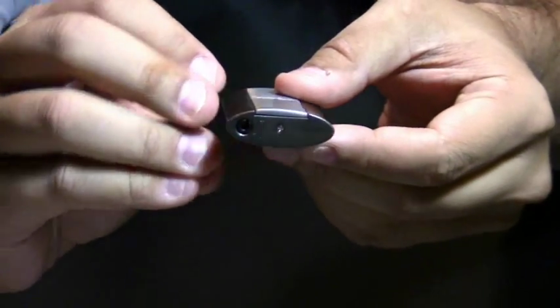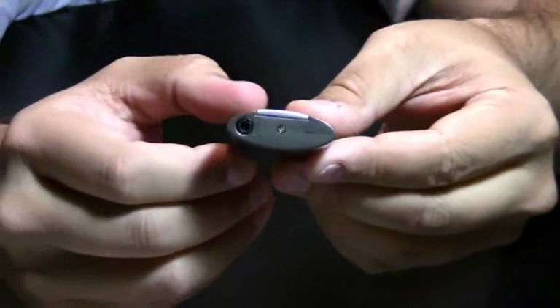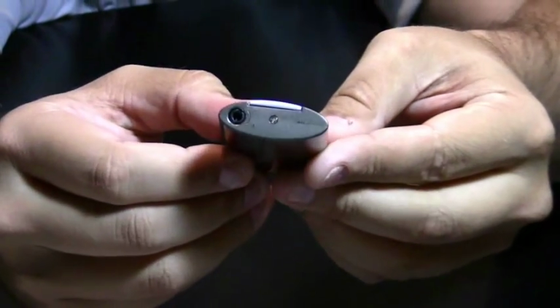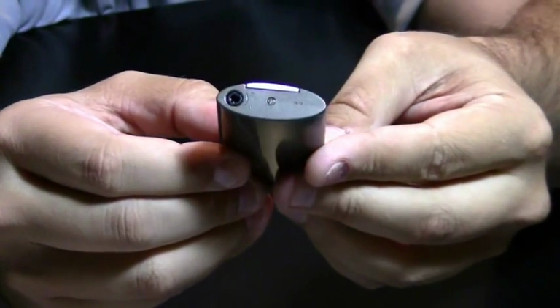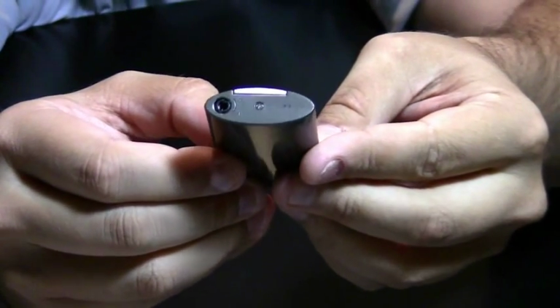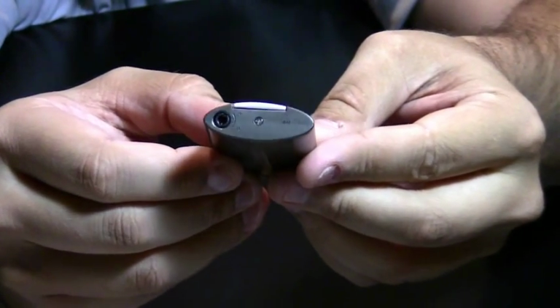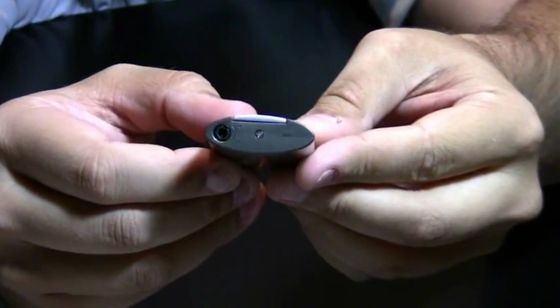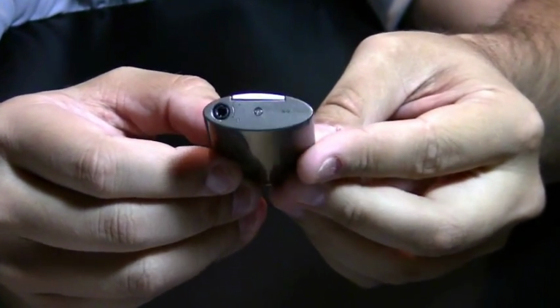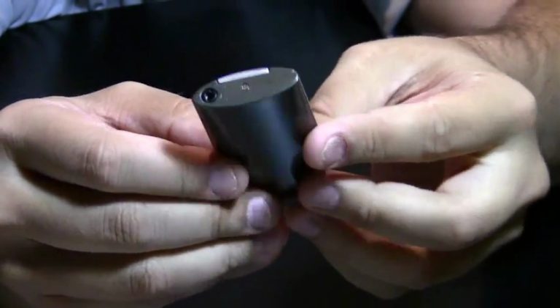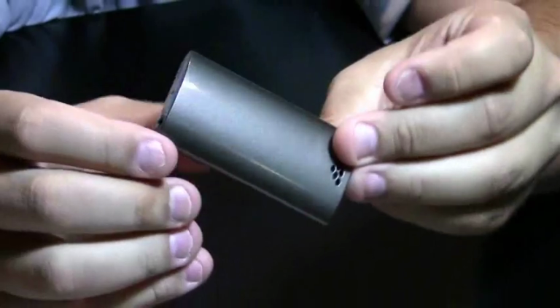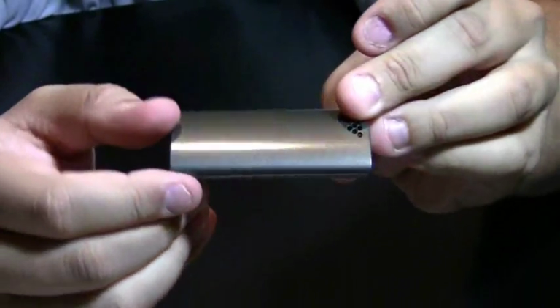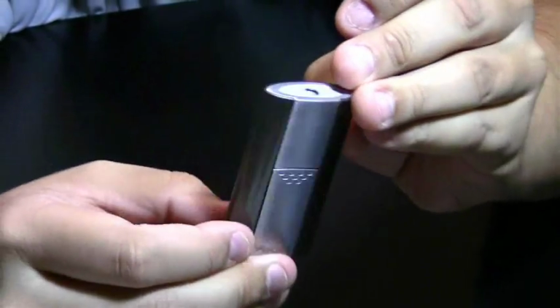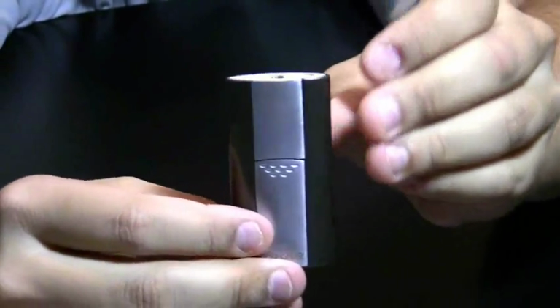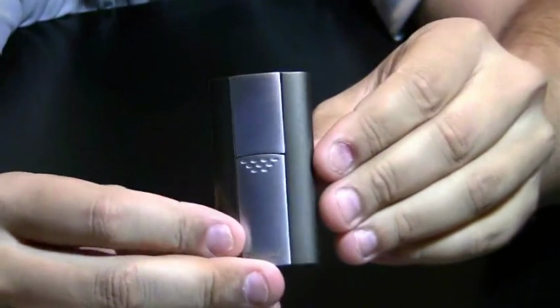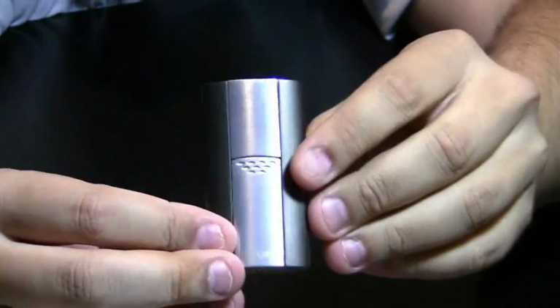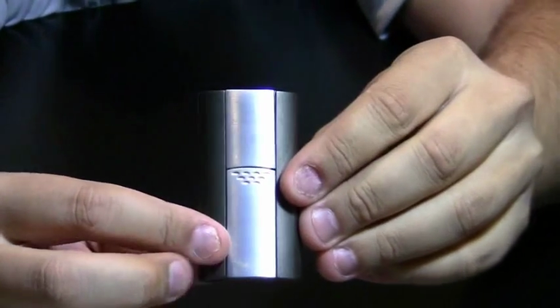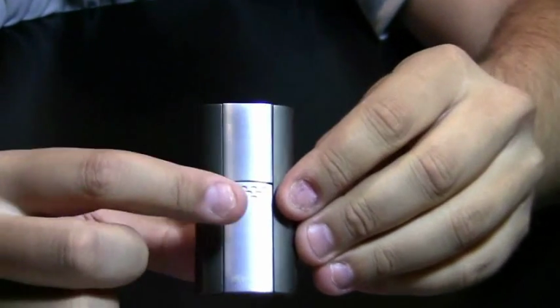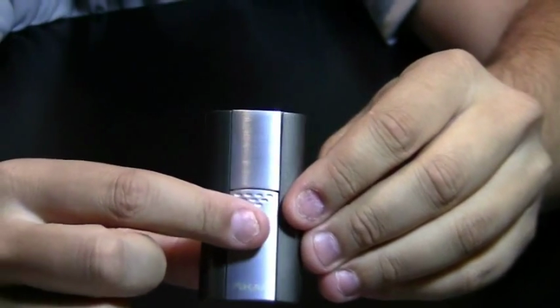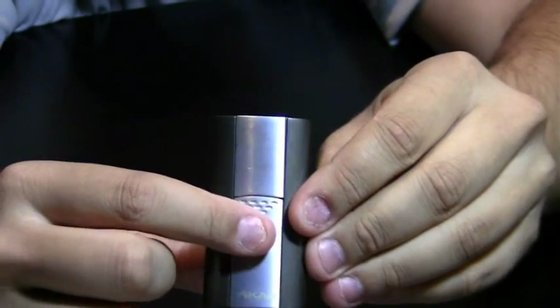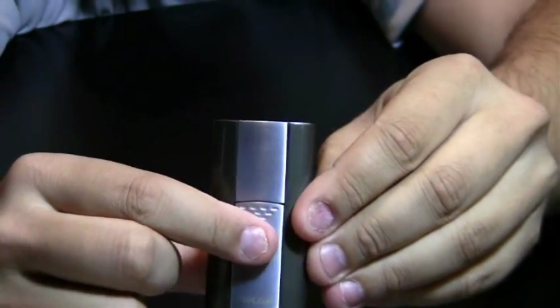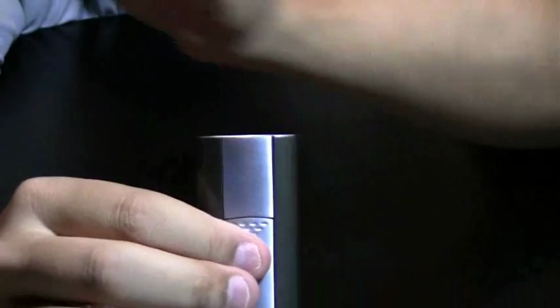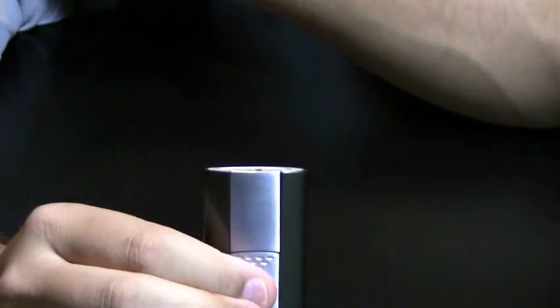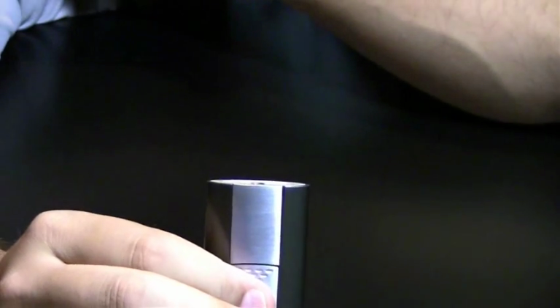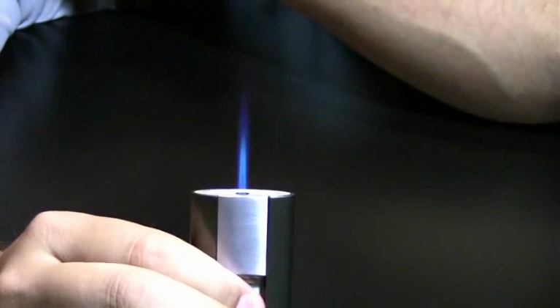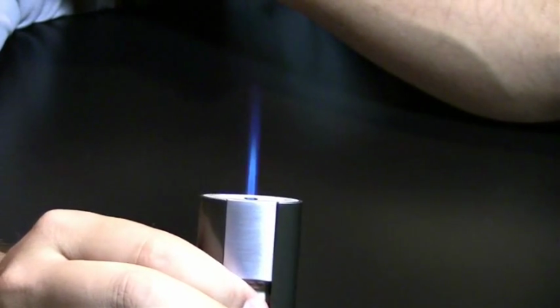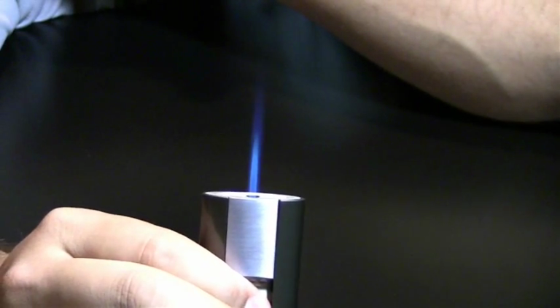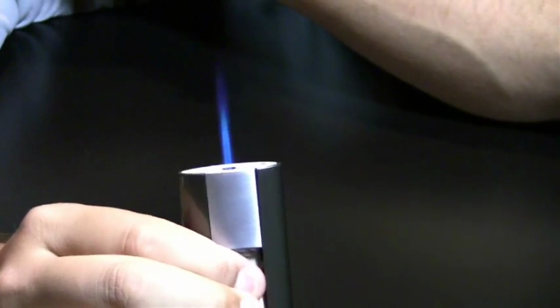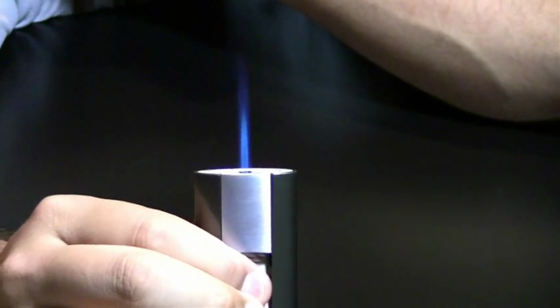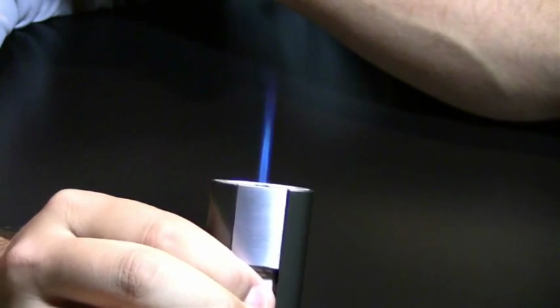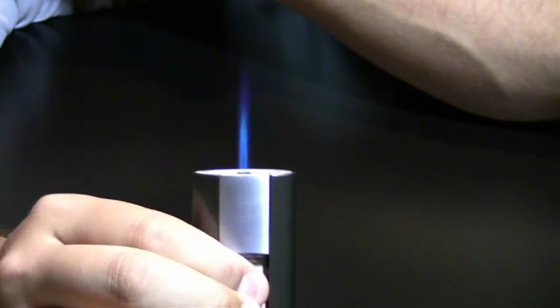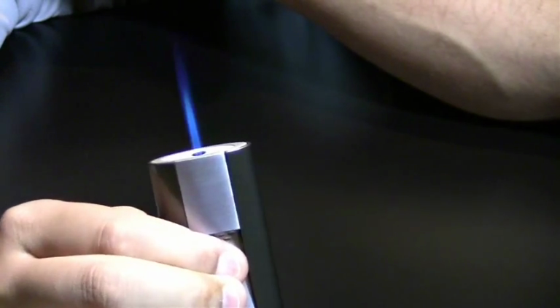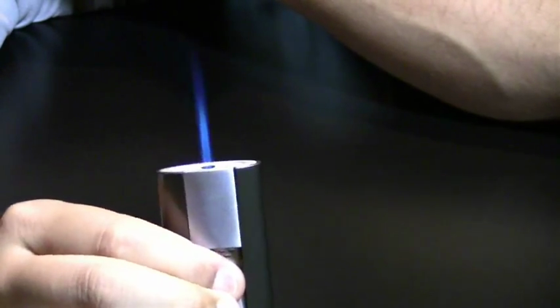The bottom of the lighter has your refill valve and your adjustment knob. This is a single action lighter — you push the igniter here and get a nice strong single butane flame.